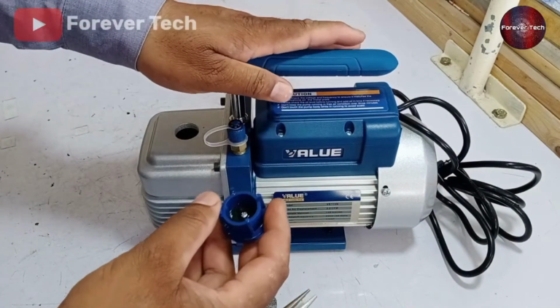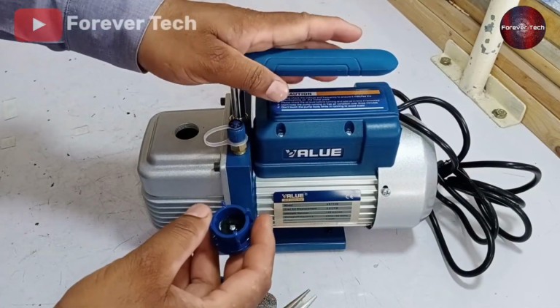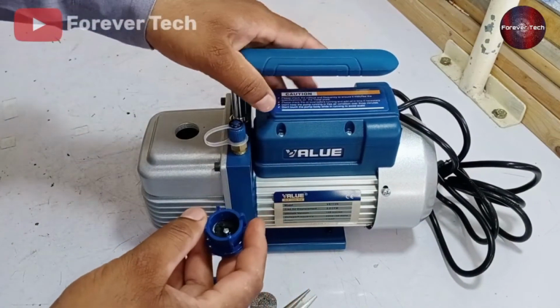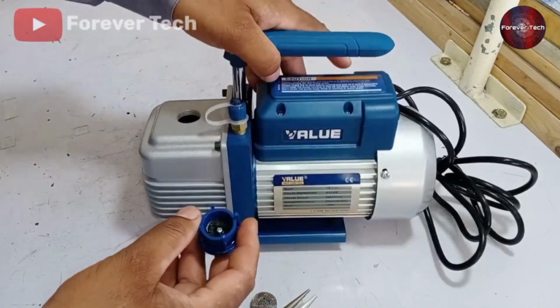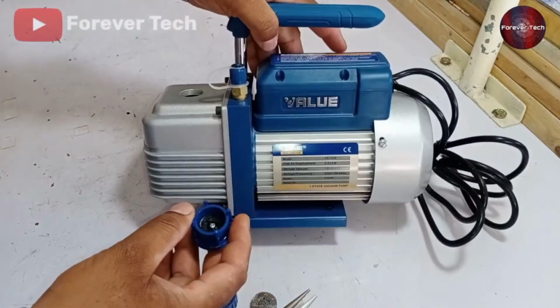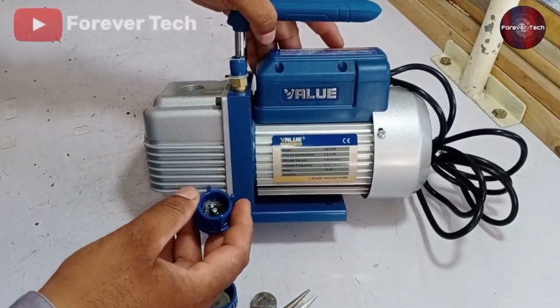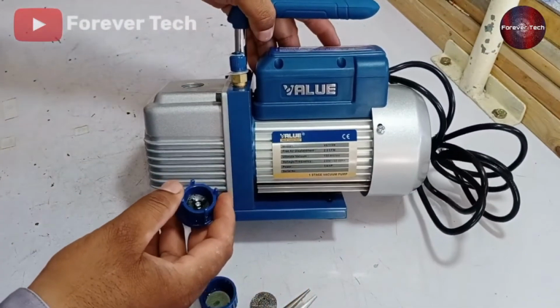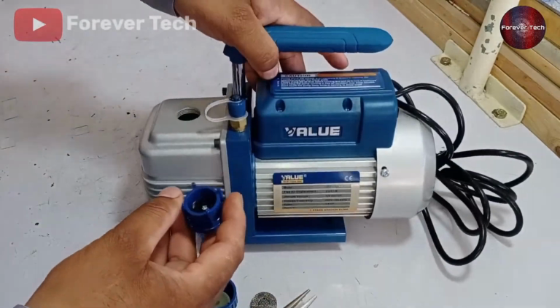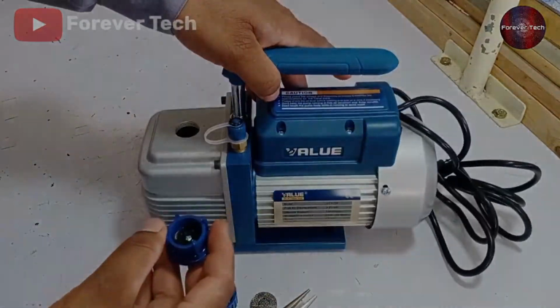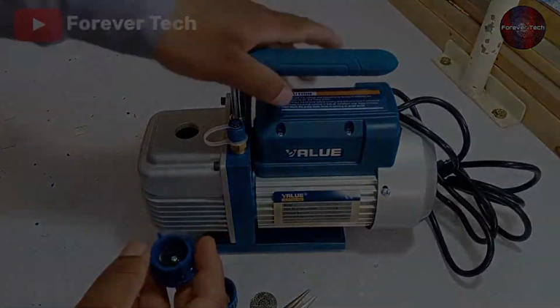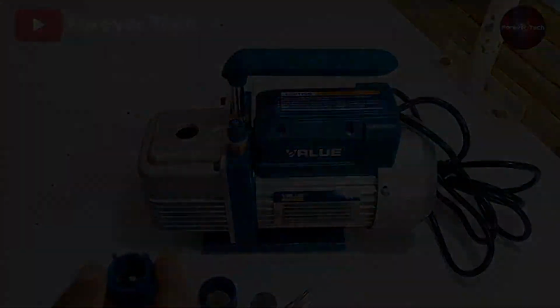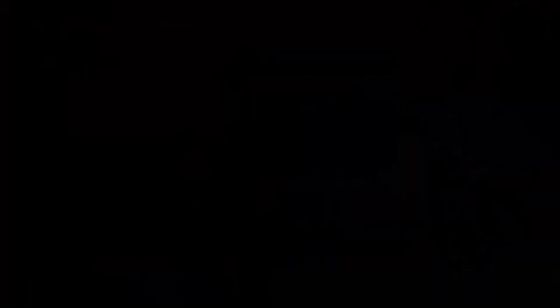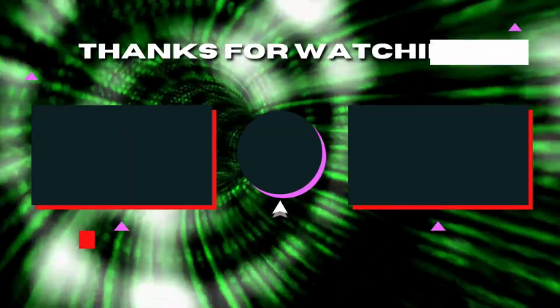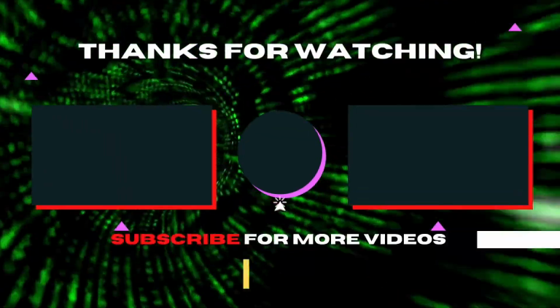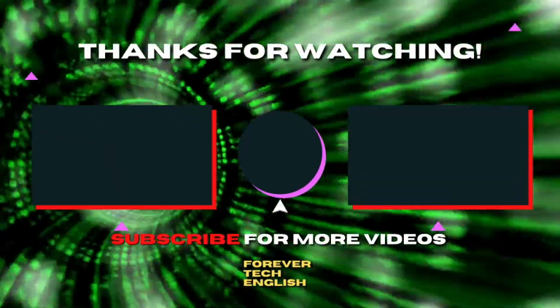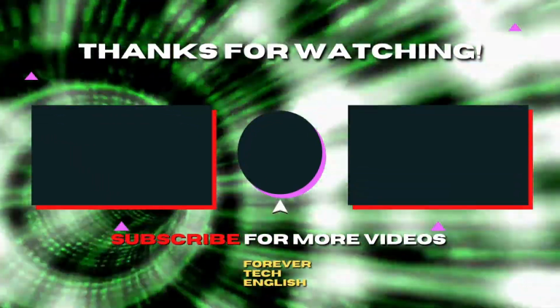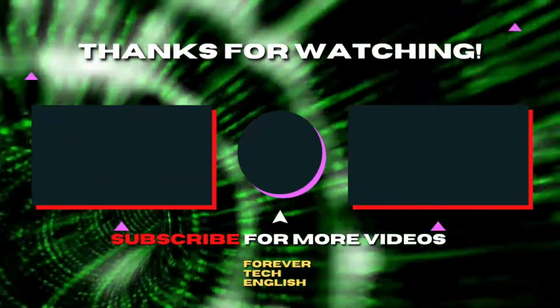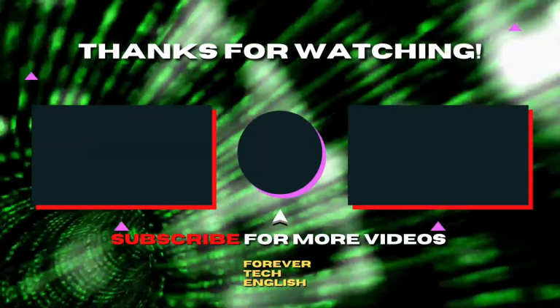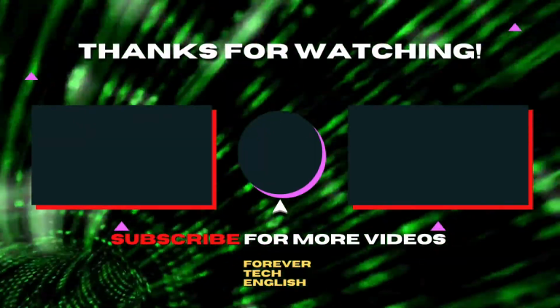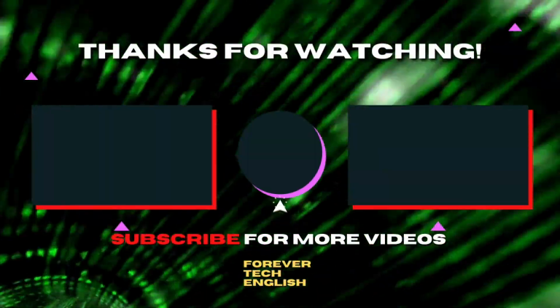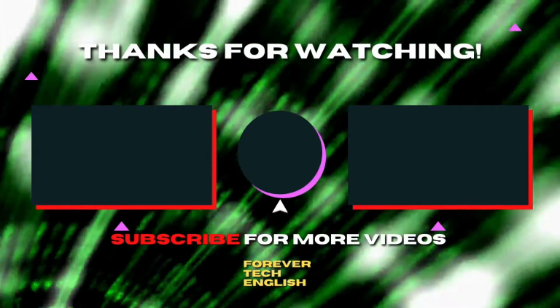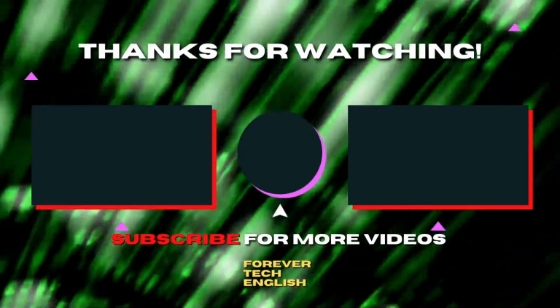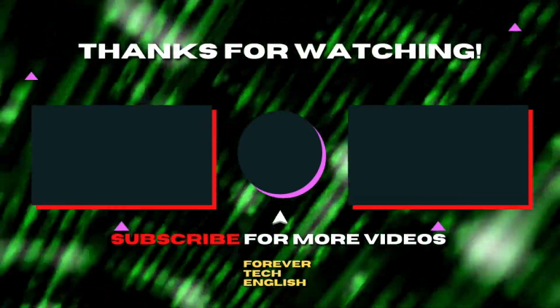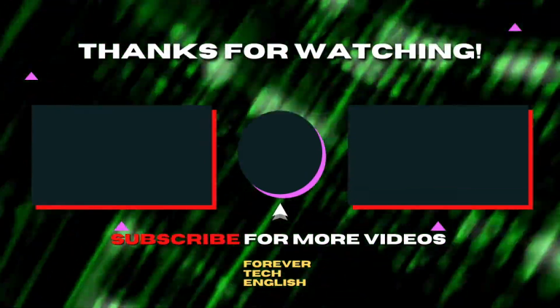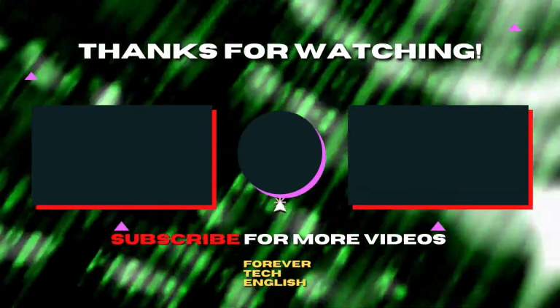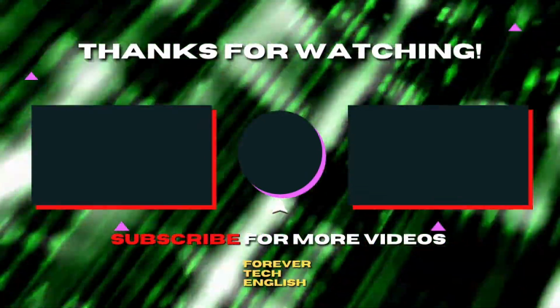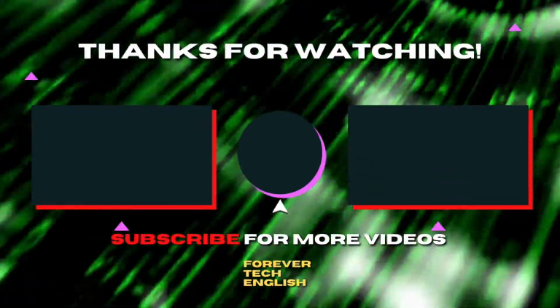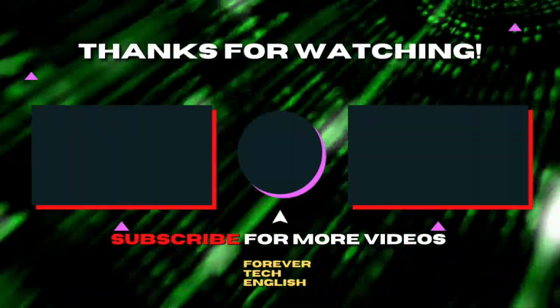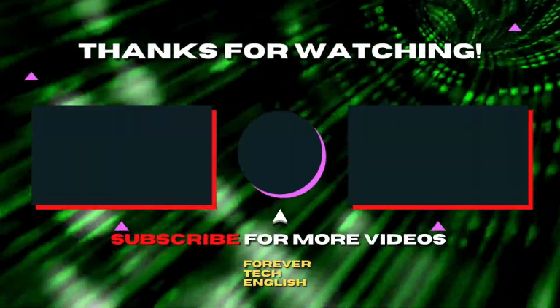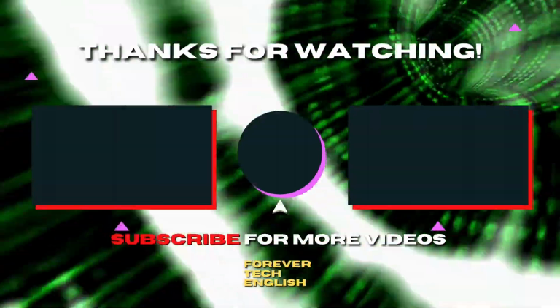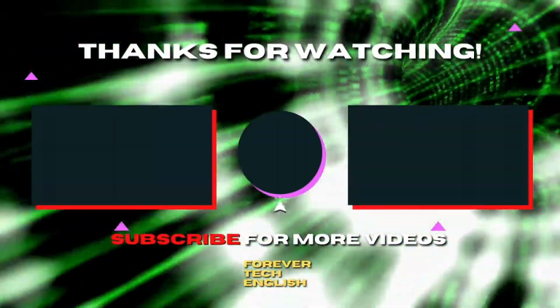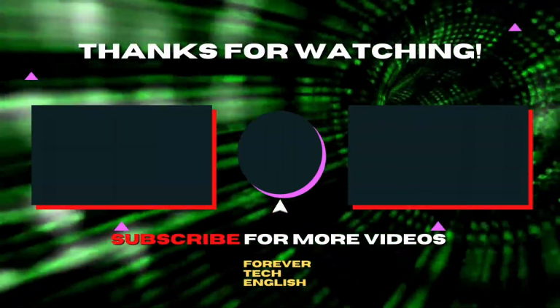This is it for today's video. I will see you in the next one. Watch more videos by clicking on the left or right thumbnail on the screen, and subscribe — it's free. Thank you.